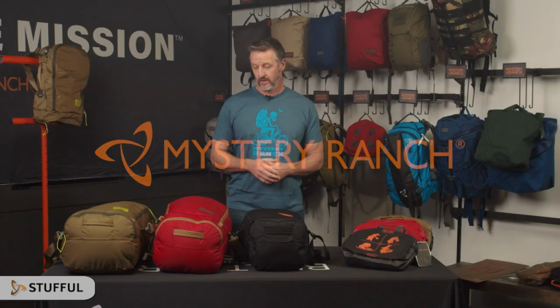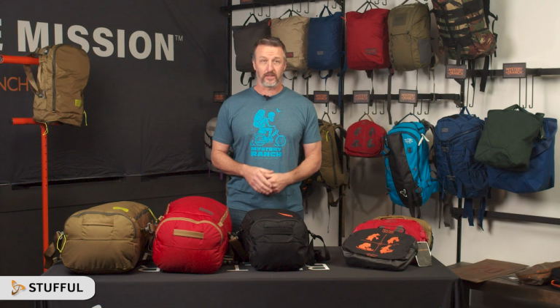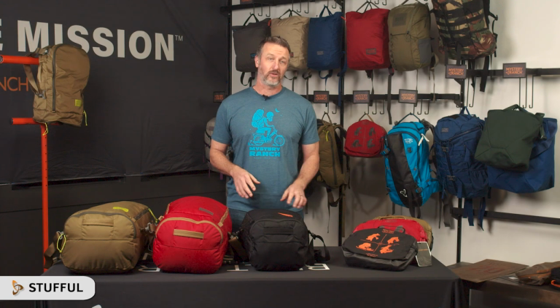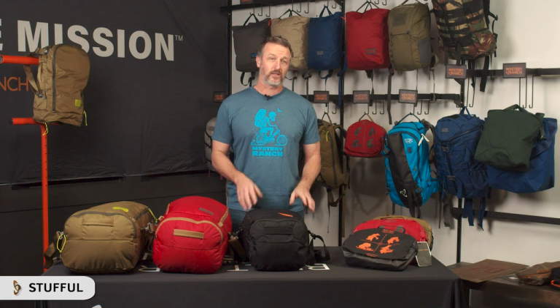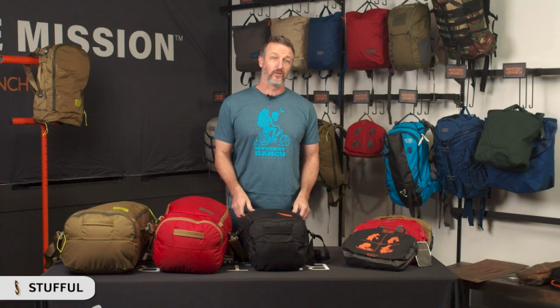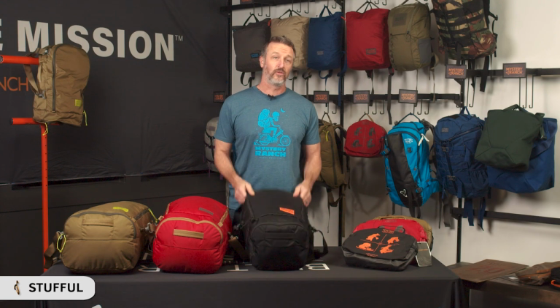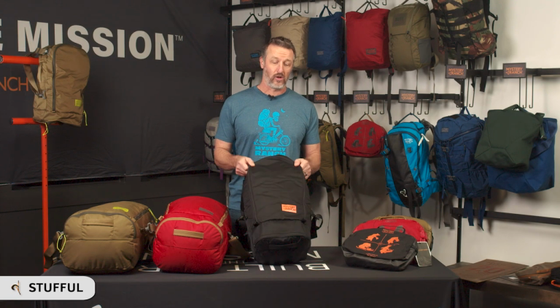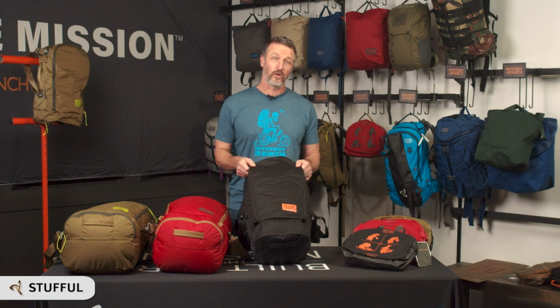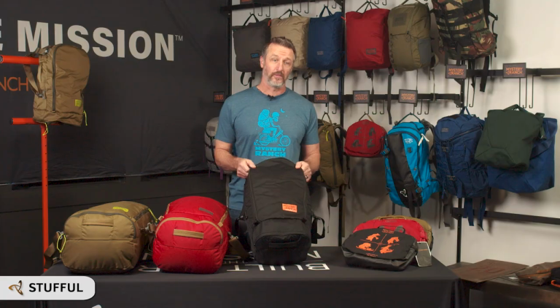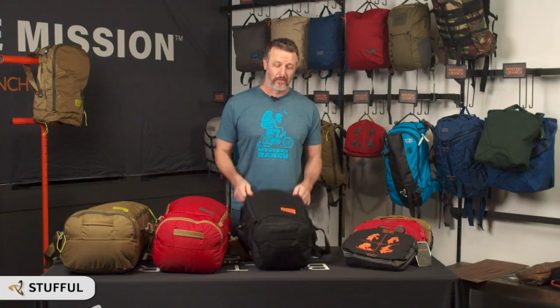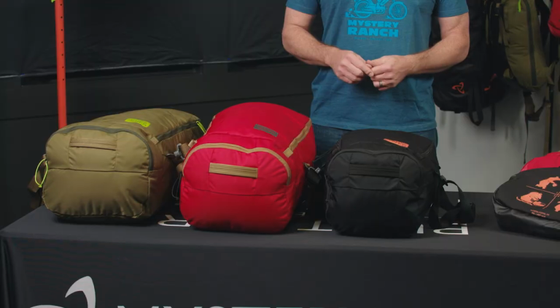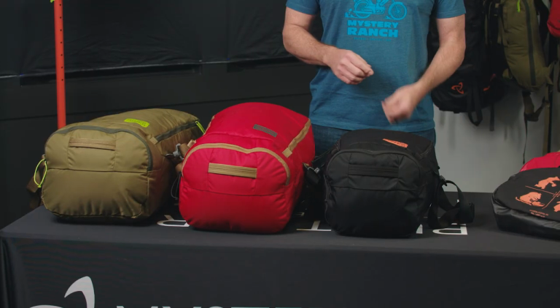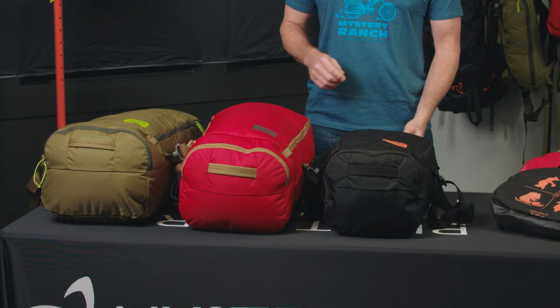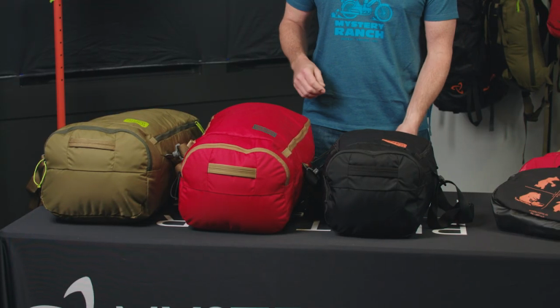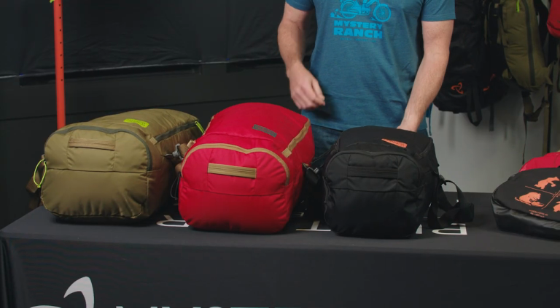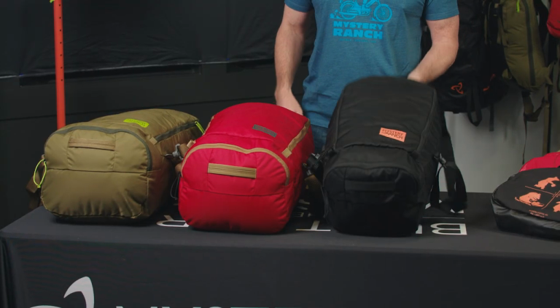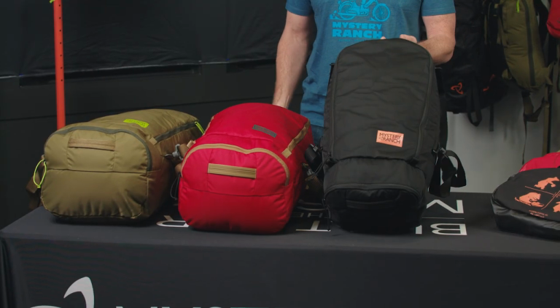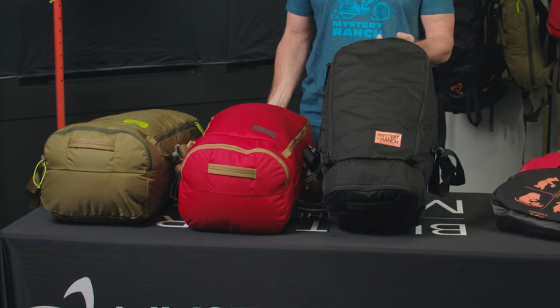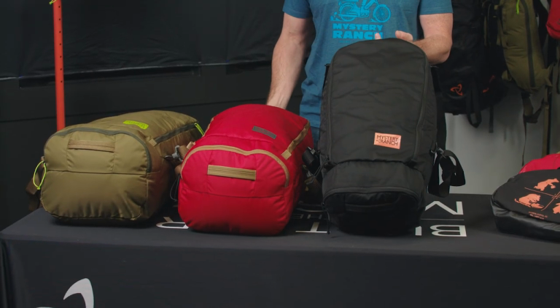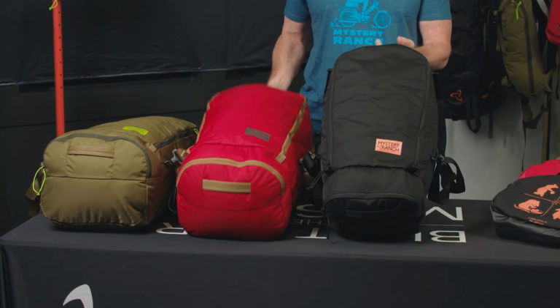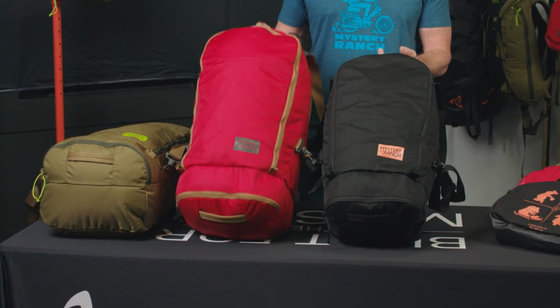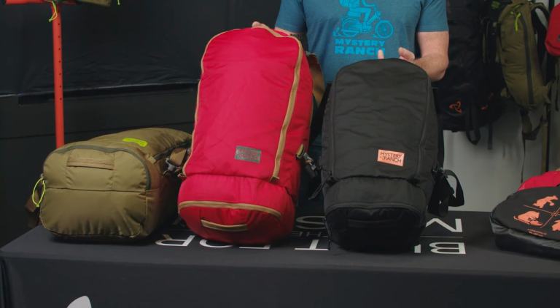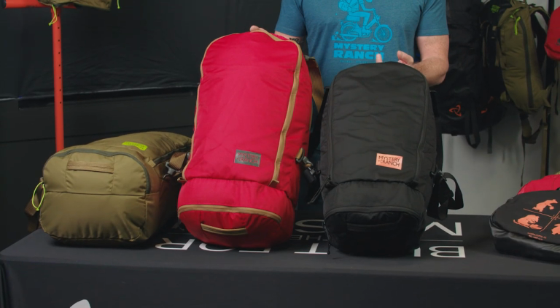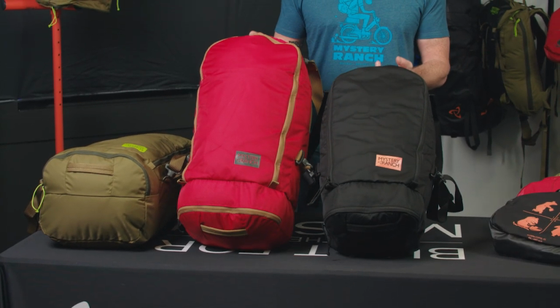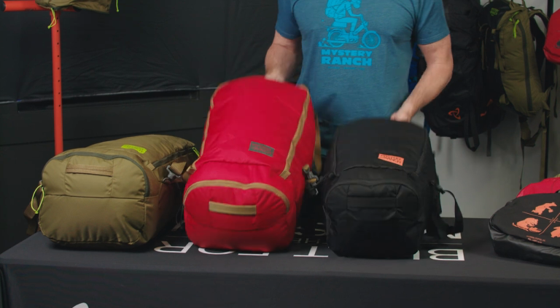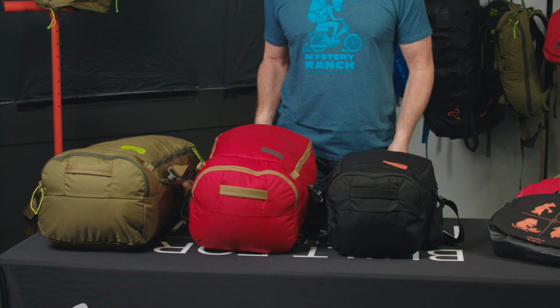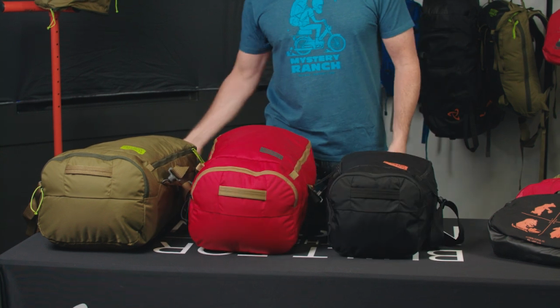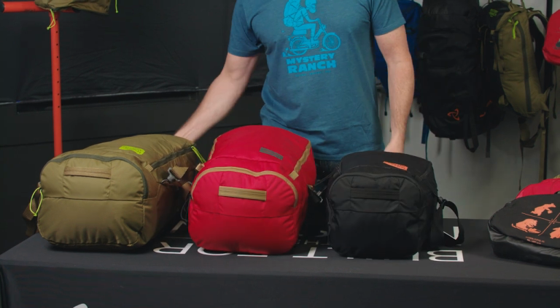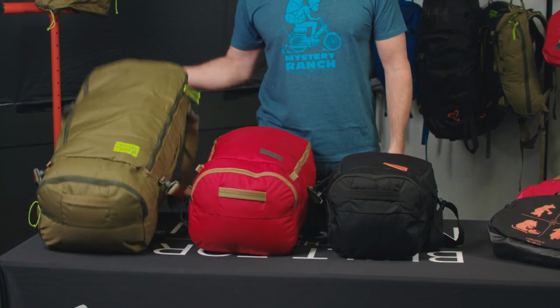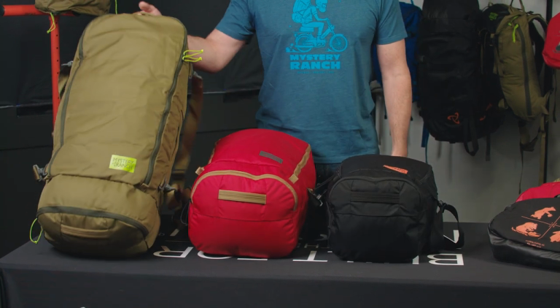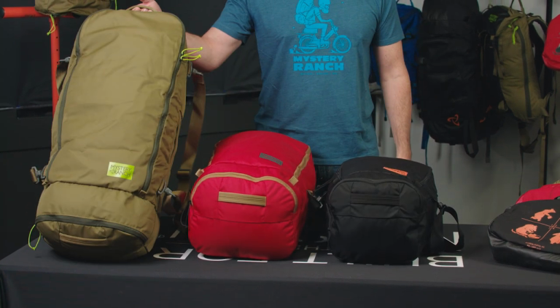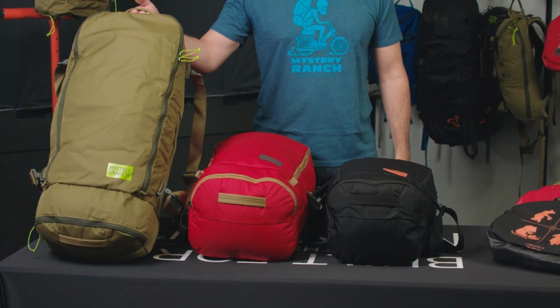This is the Mr. Ranch Stuffle, new for Fall 21. These are available in three sizes: the 30 liter, 45 liter, and 60 liter.